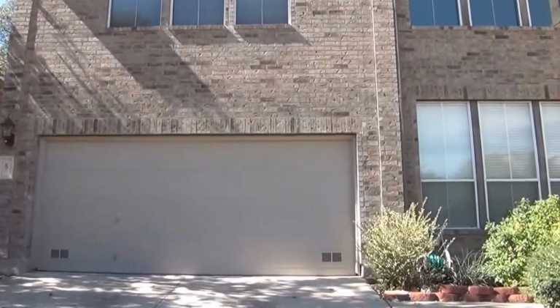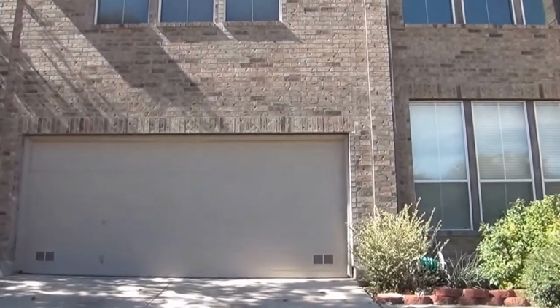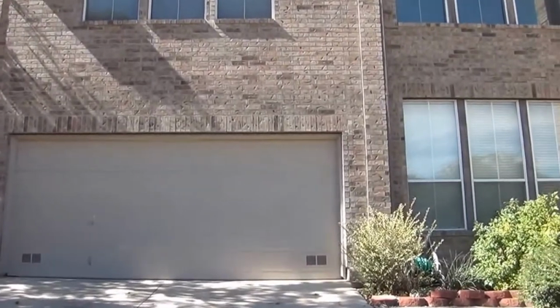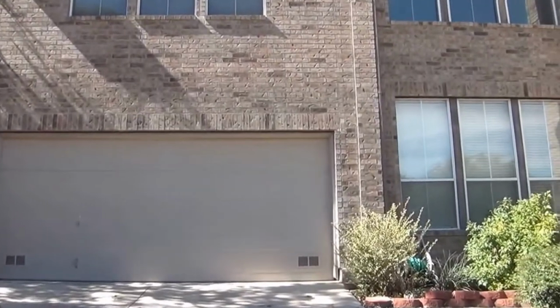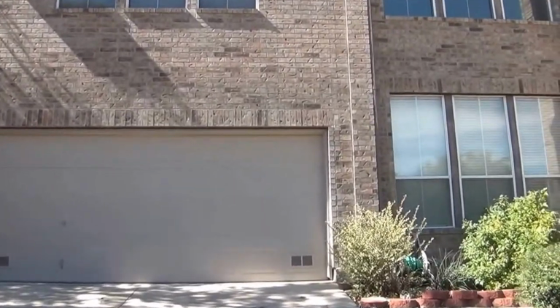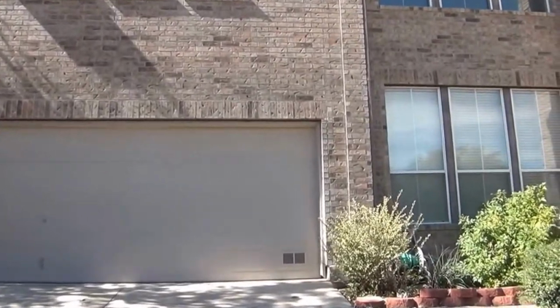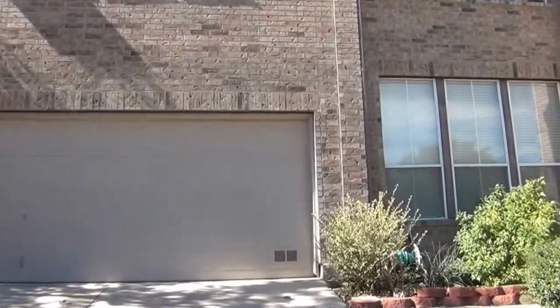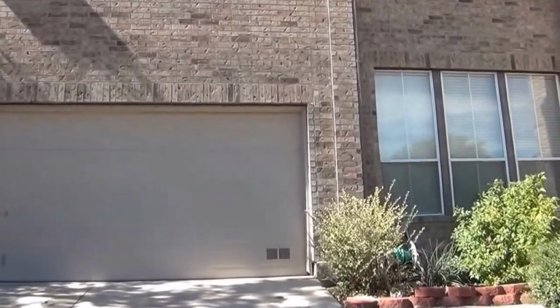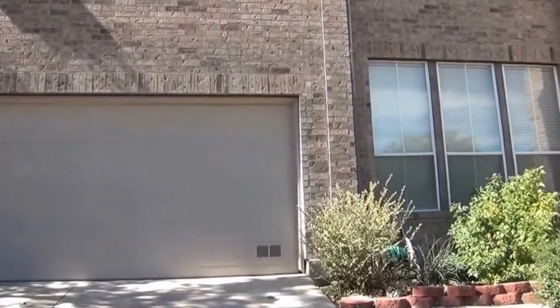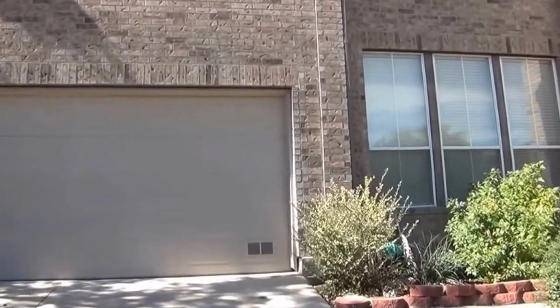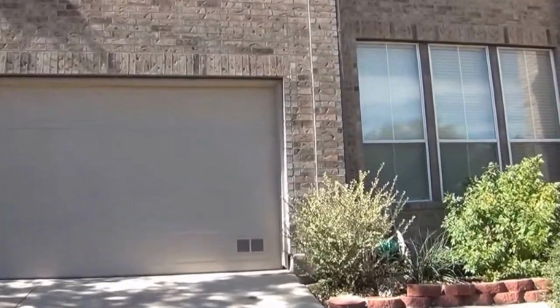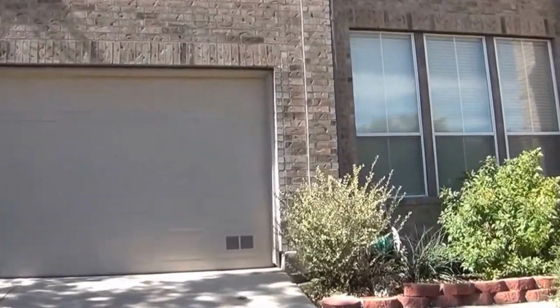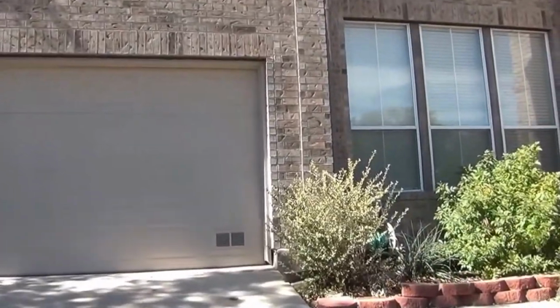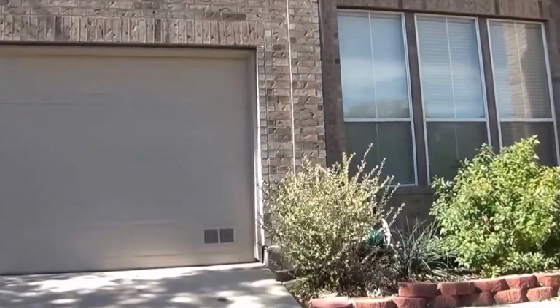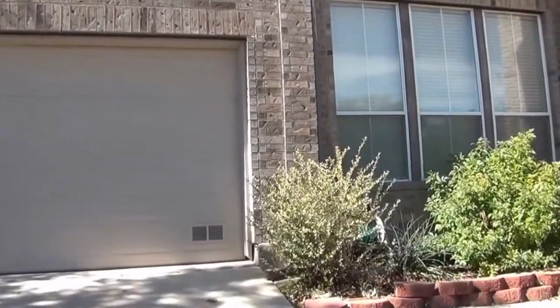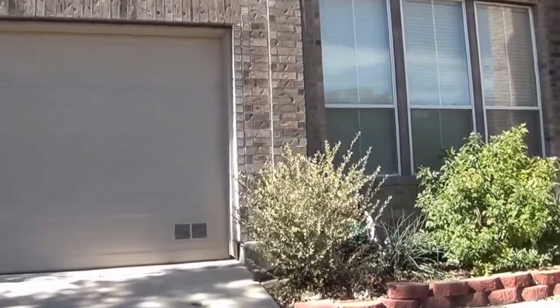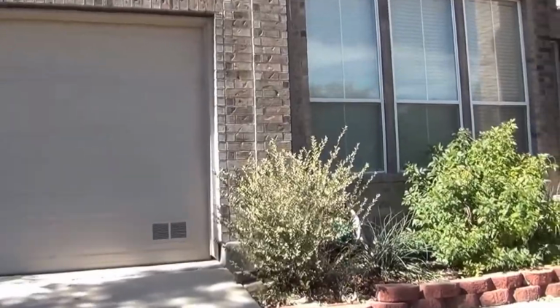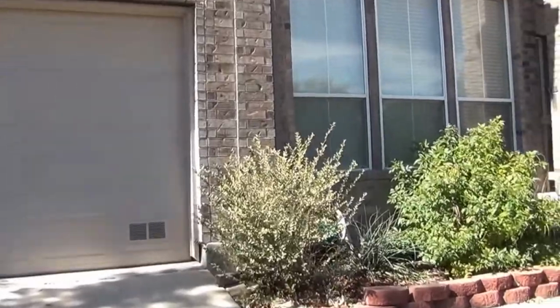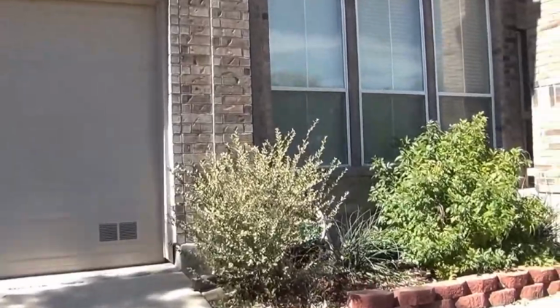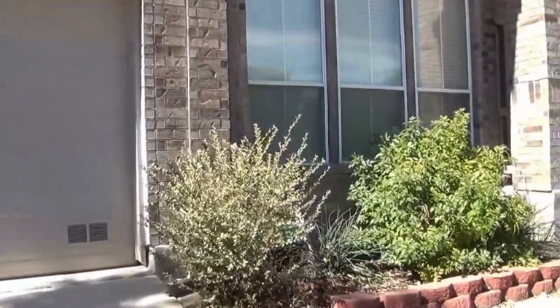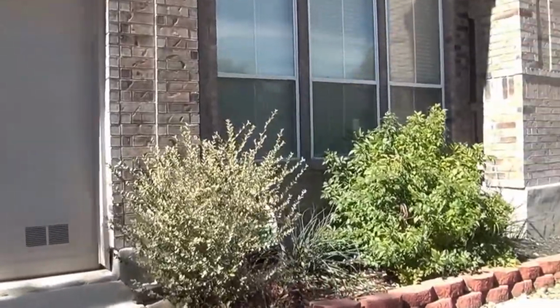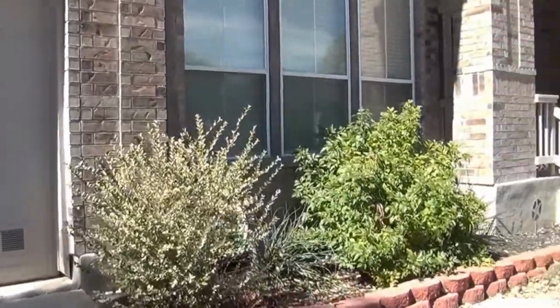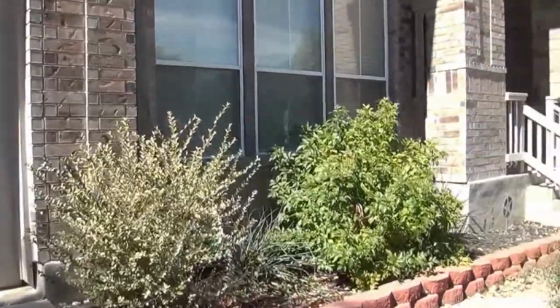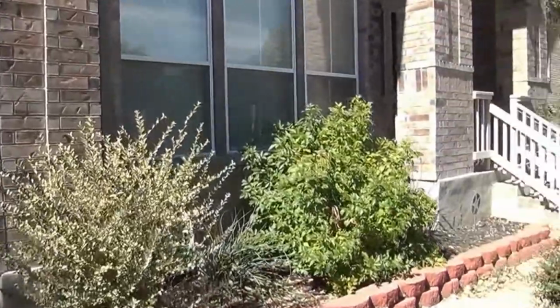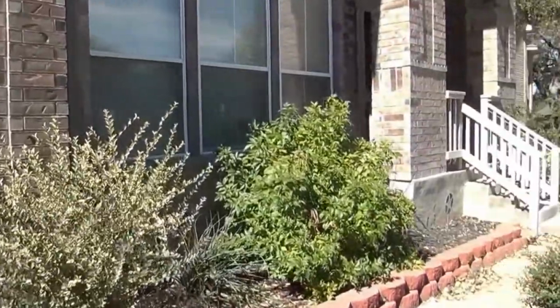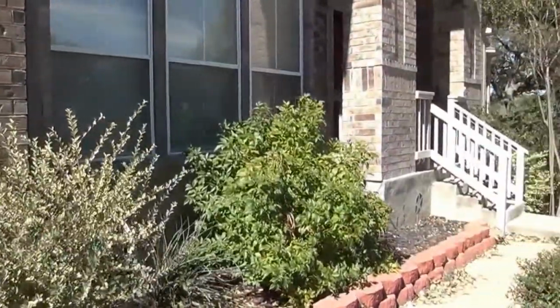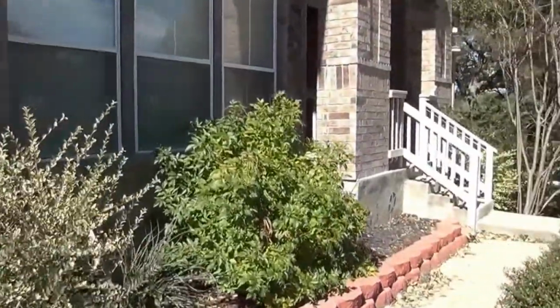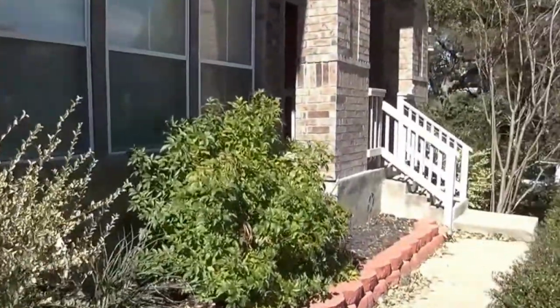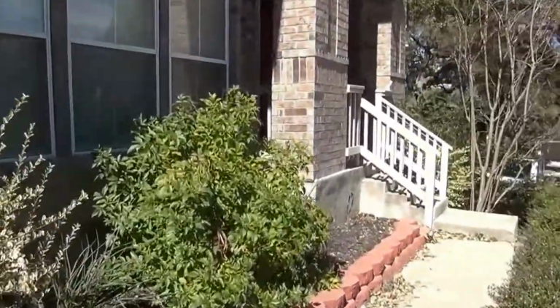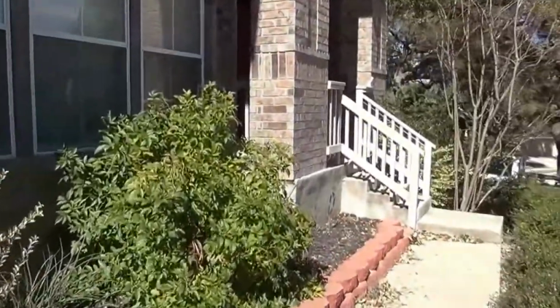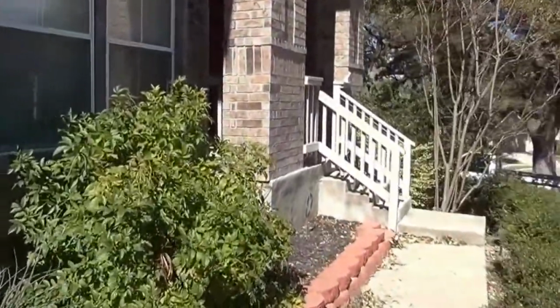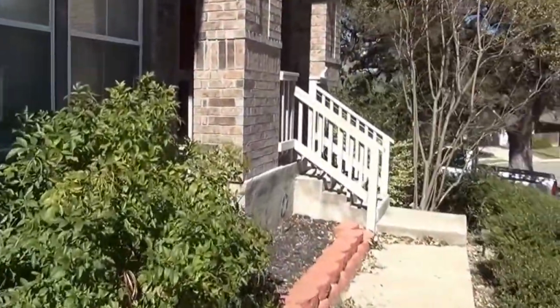This is a four bedroom, two and a half bath. Square footage is roughly 2,656 square feet.